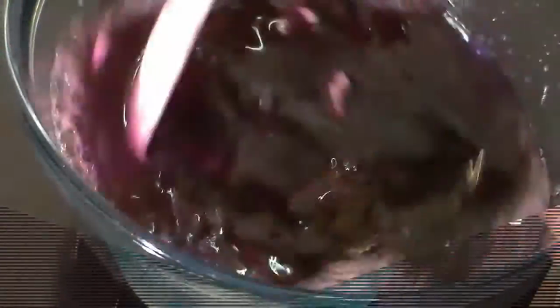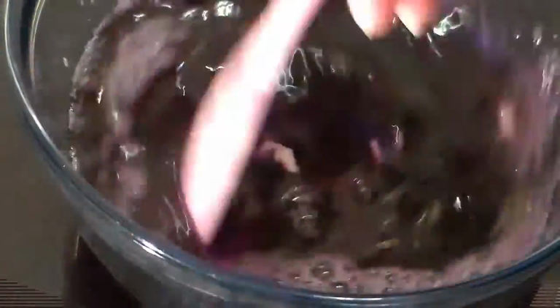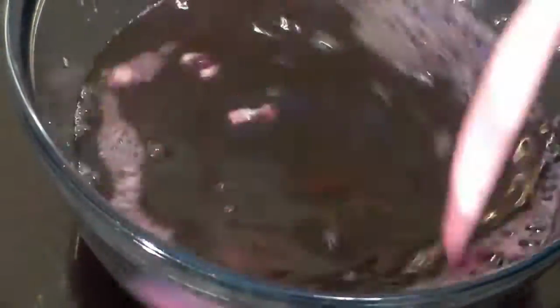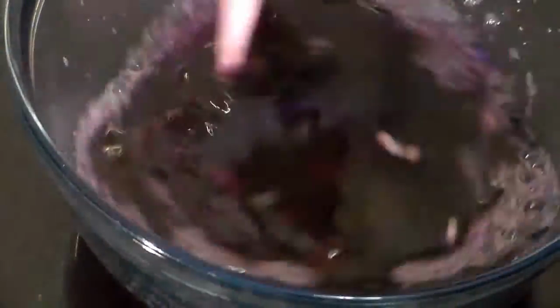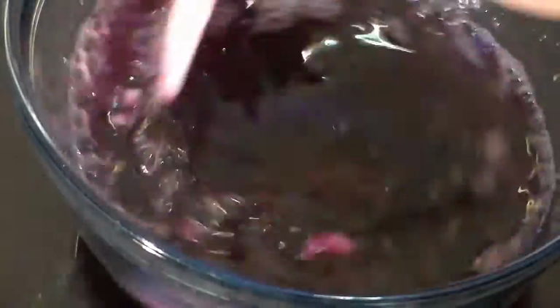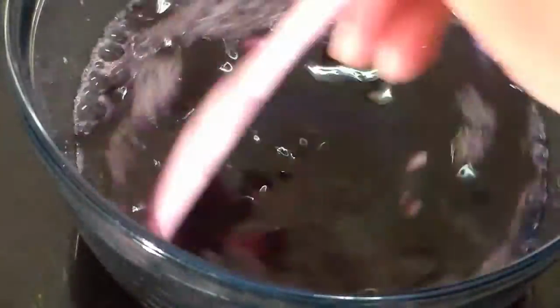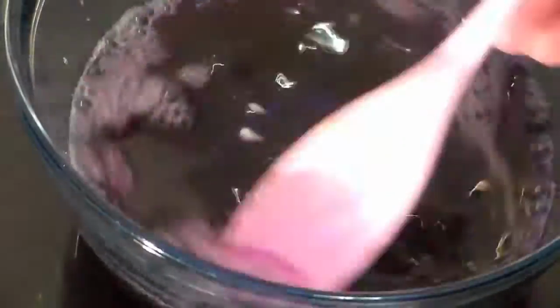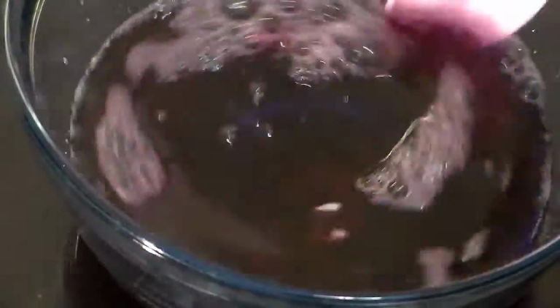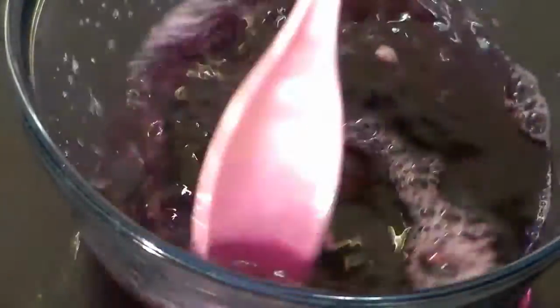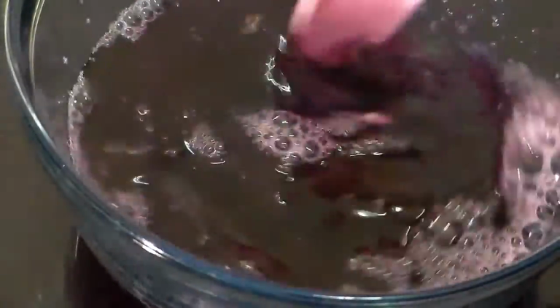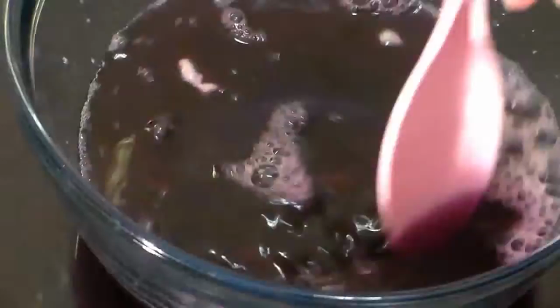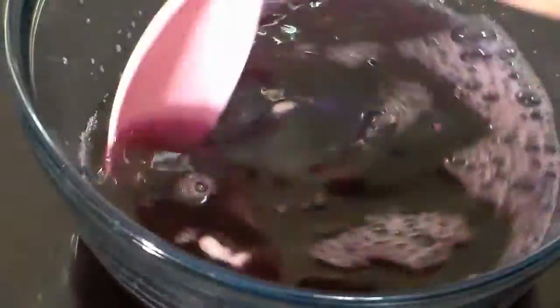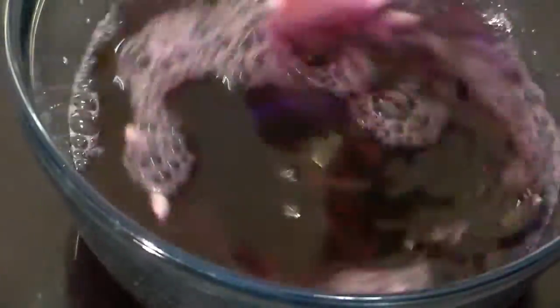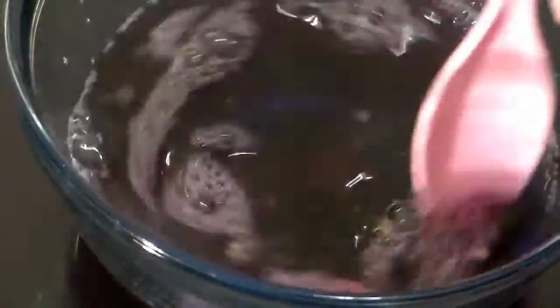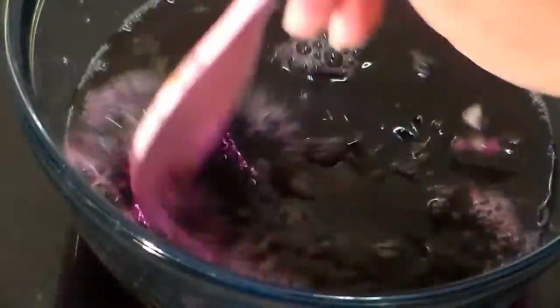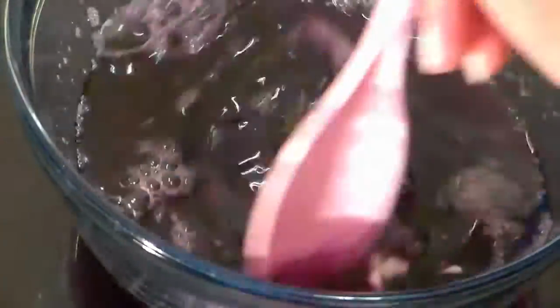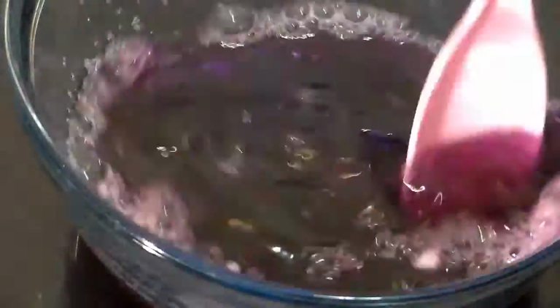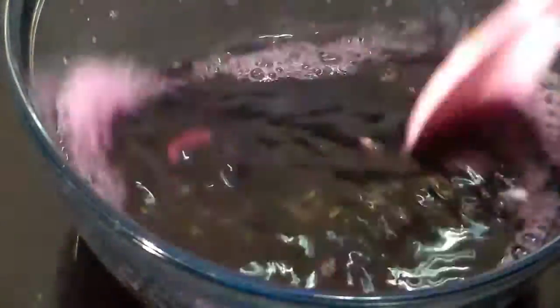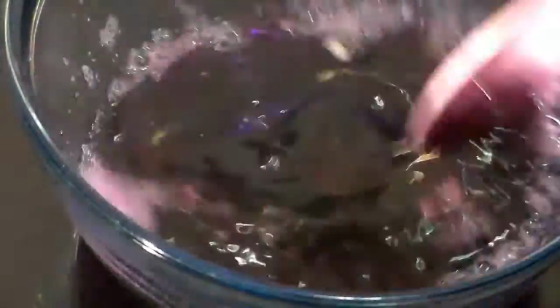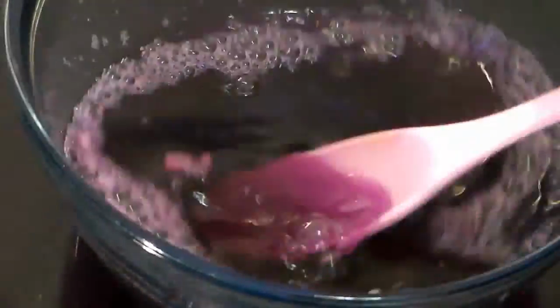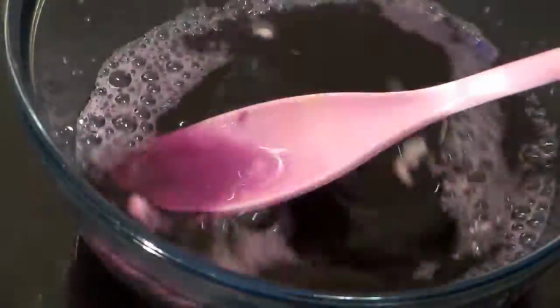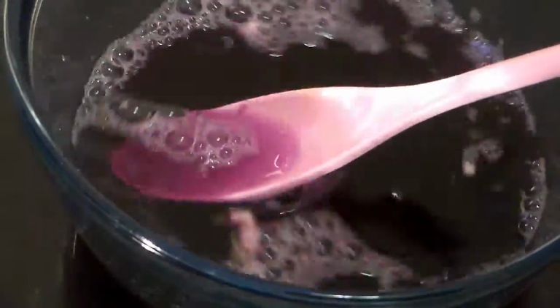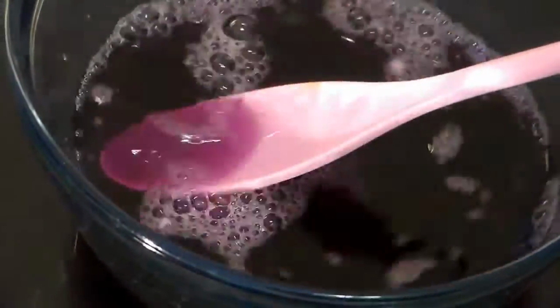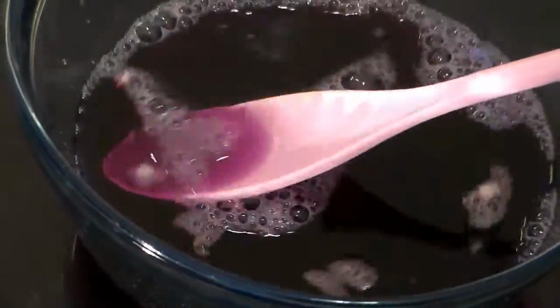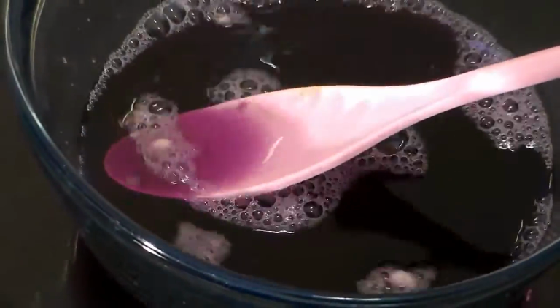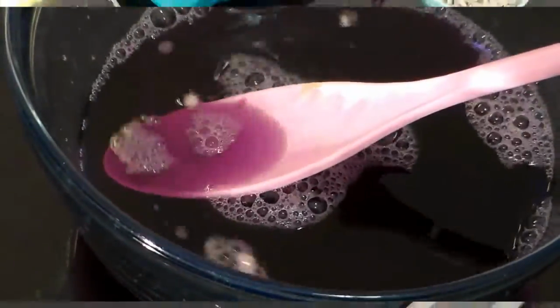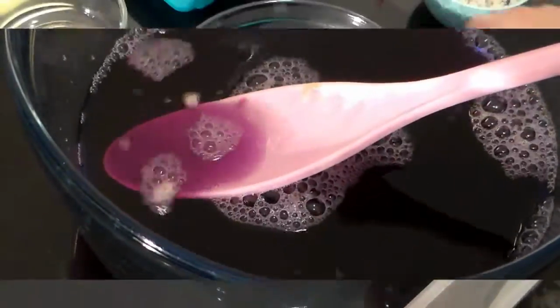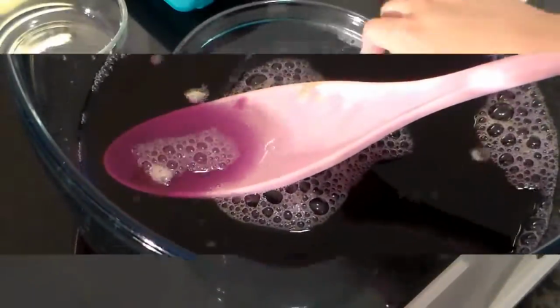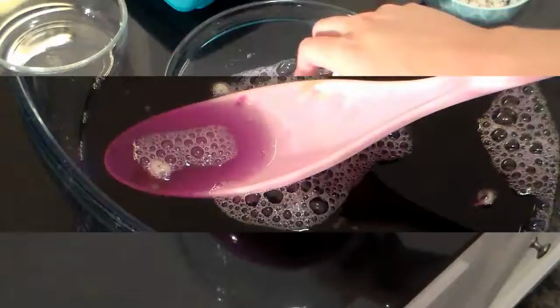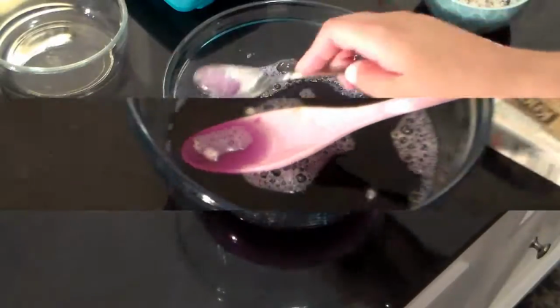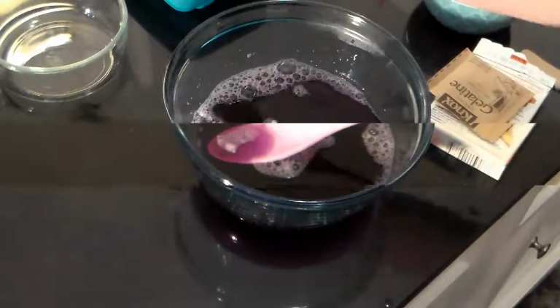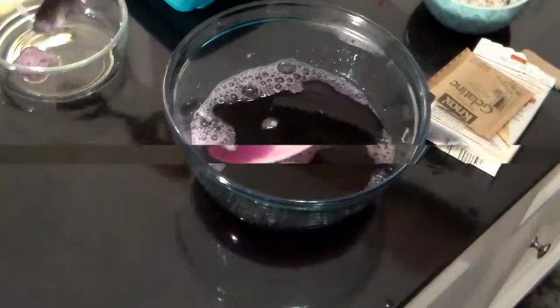Also, if you want to jazz things up, a great way to do this is by using food coloring. It's pretty inexpensive, so you can go crazy with it and choose any color you like.